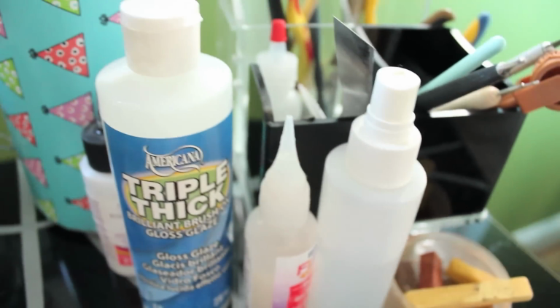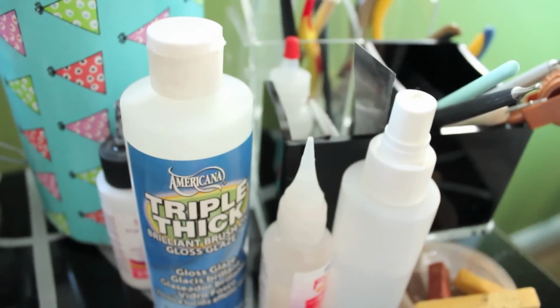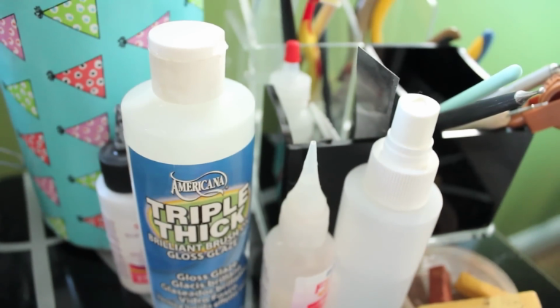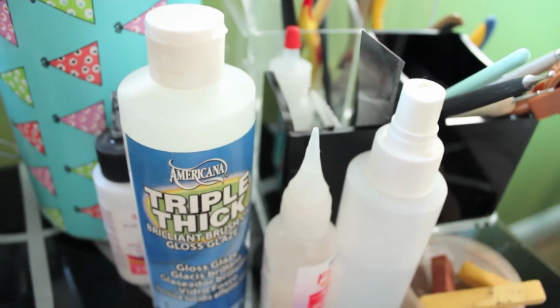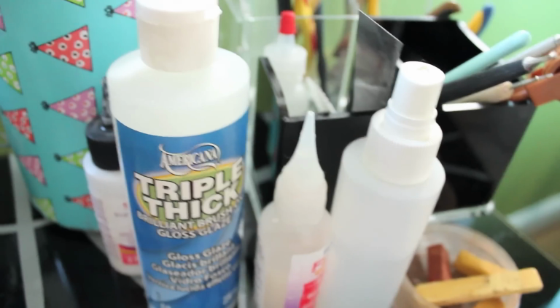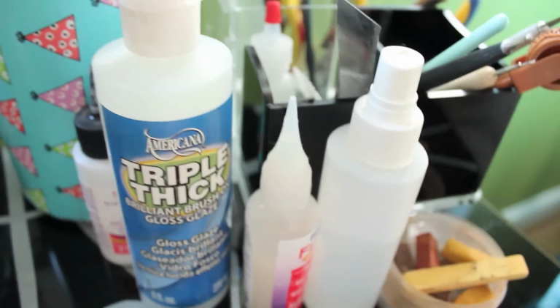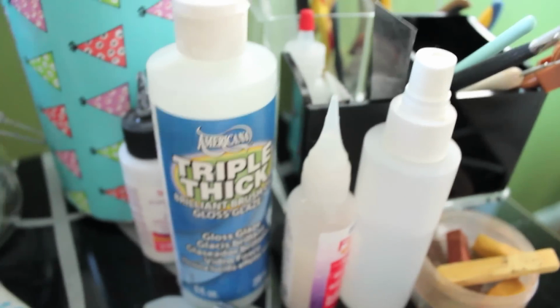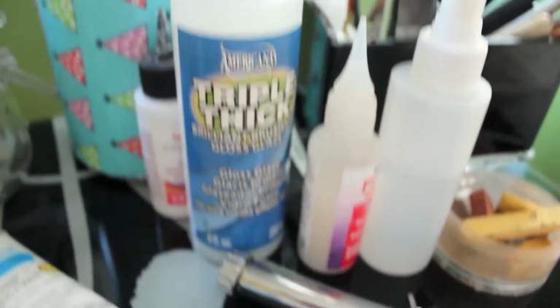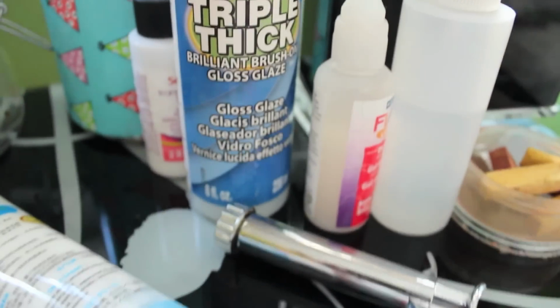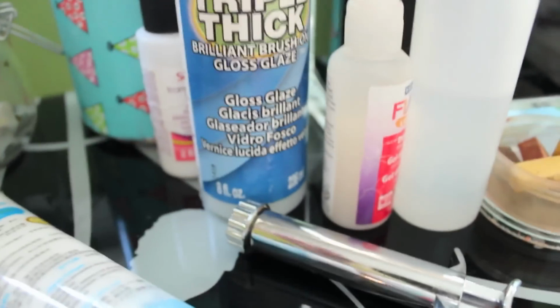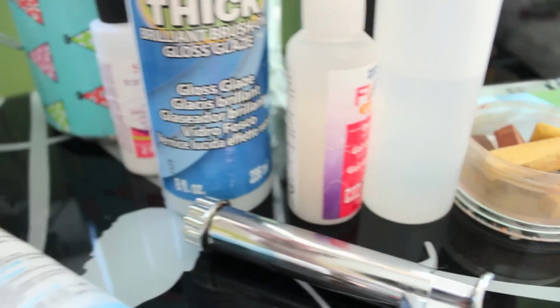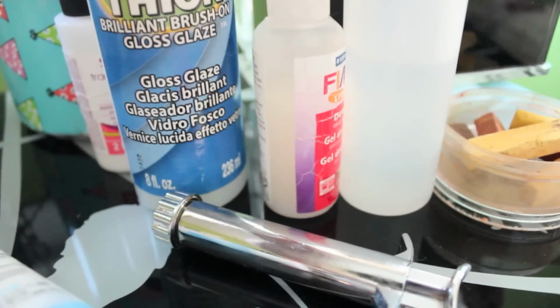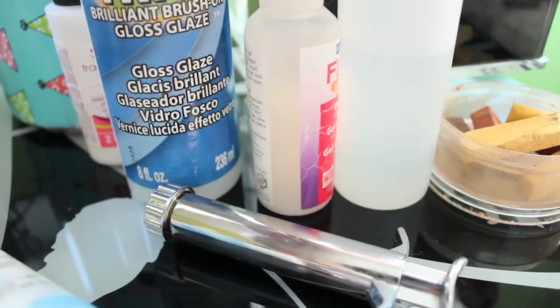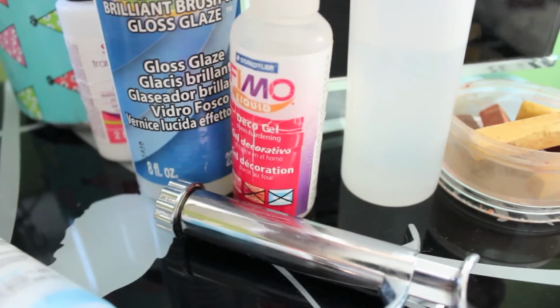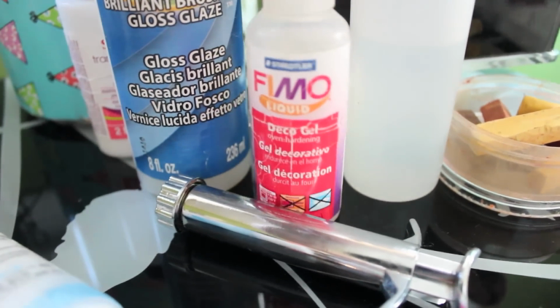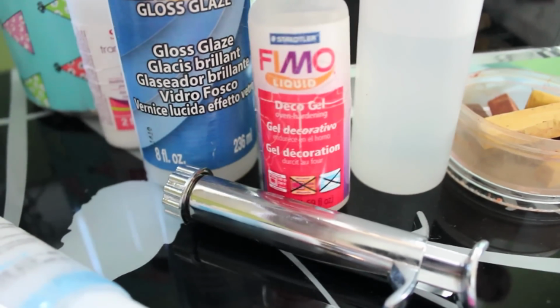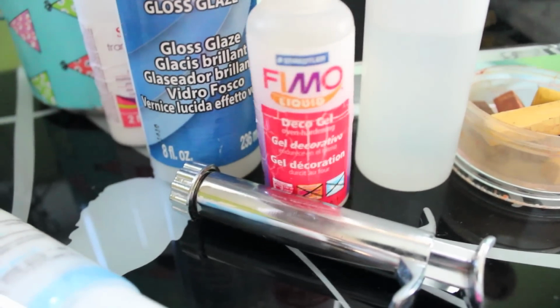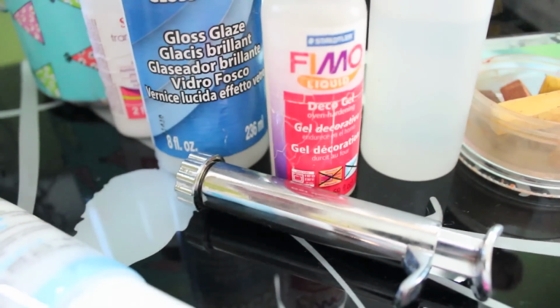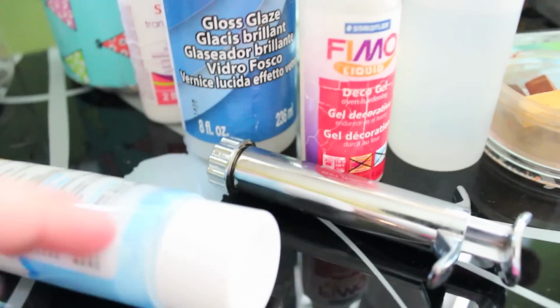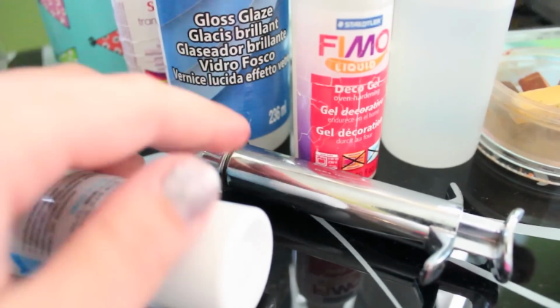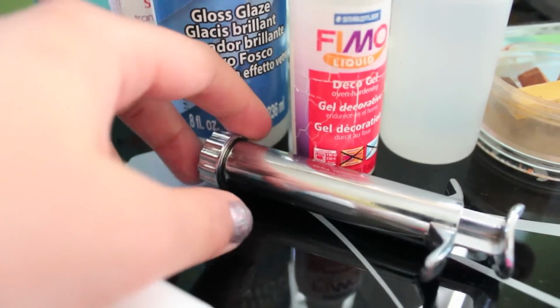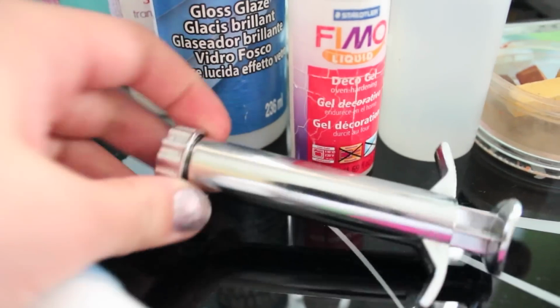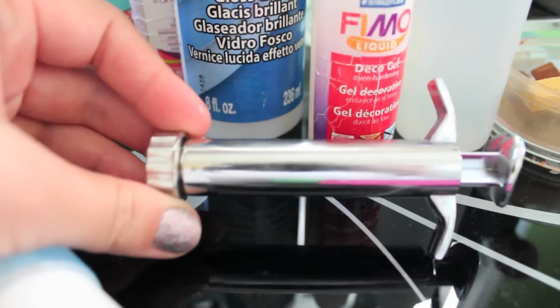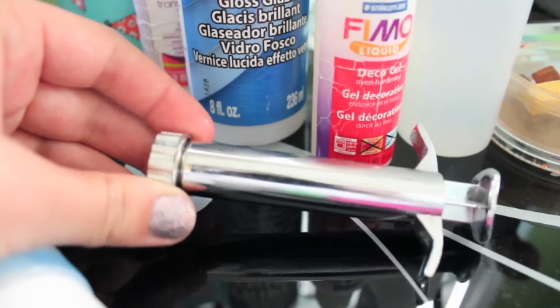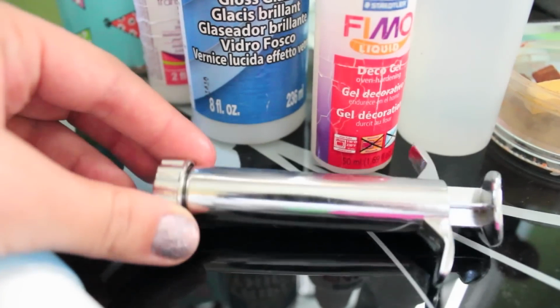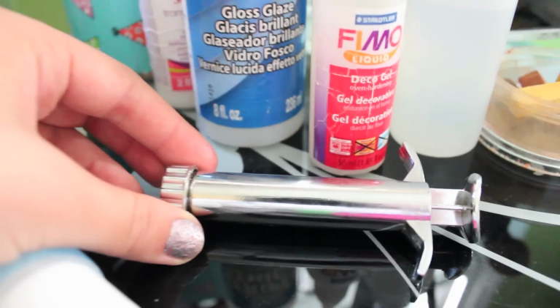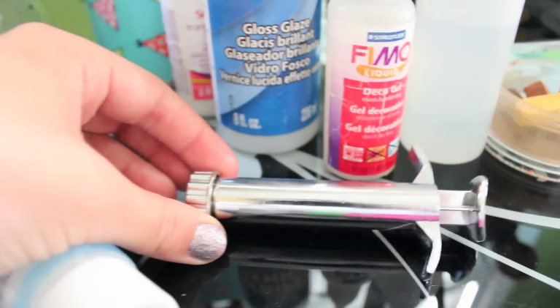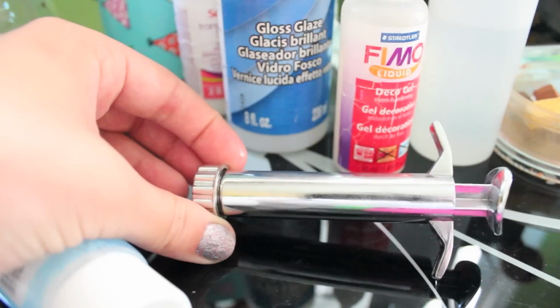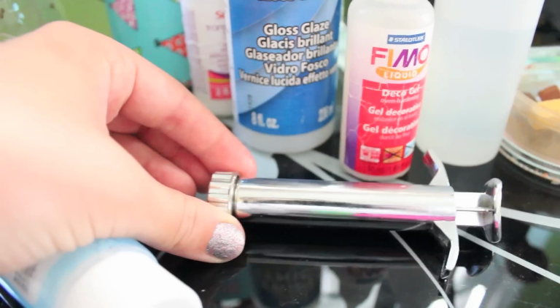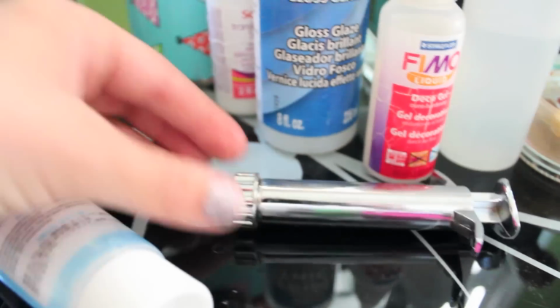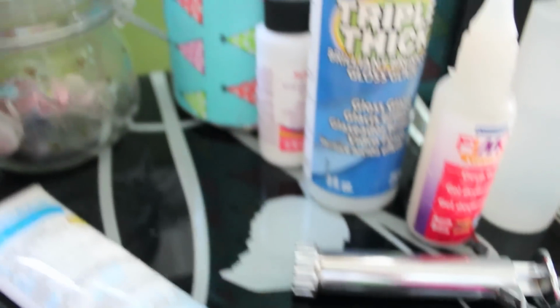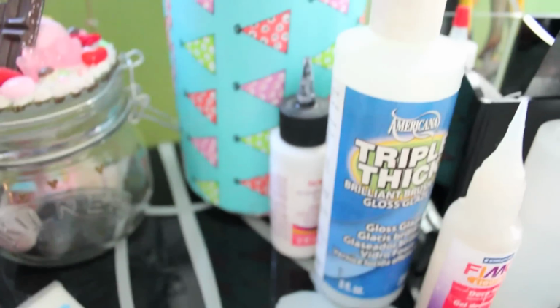I have some of my chalk pastels I use to shade bread, some liquid Fimo, some triple thick, a spray bottle, and some liquid Sculpey. And that is just a clay extruder I have out — I usually do not use that.